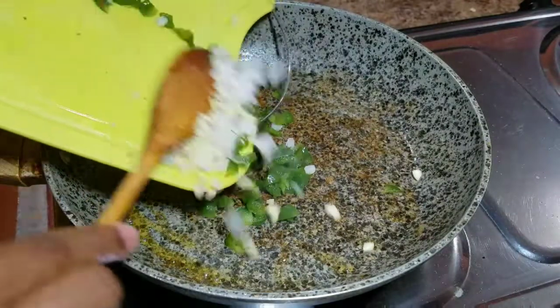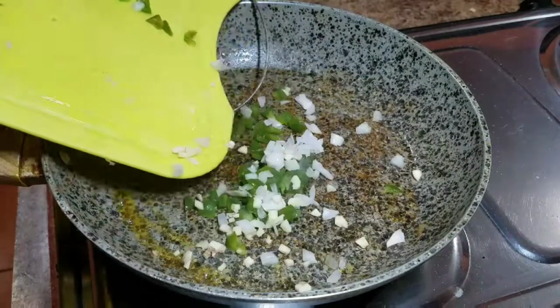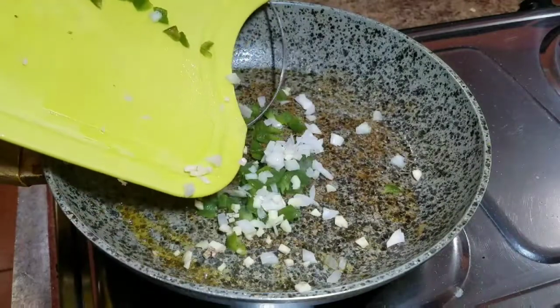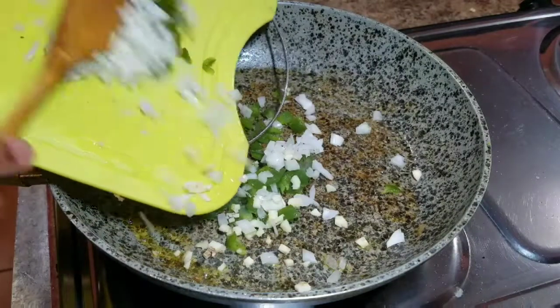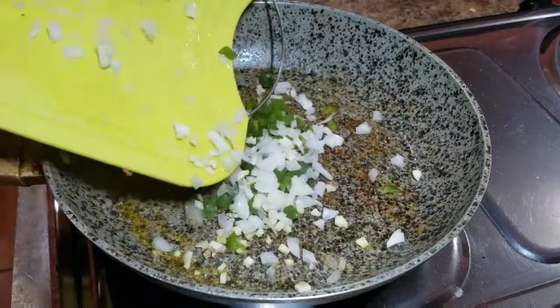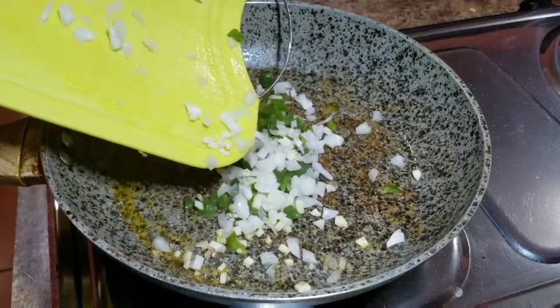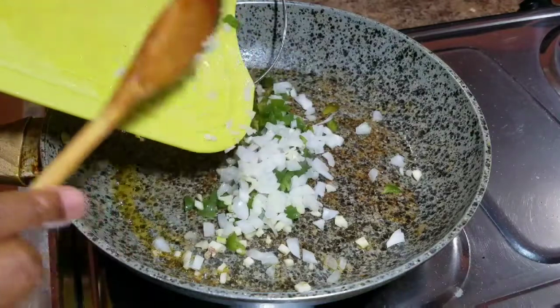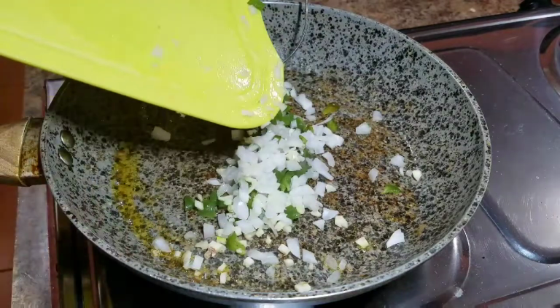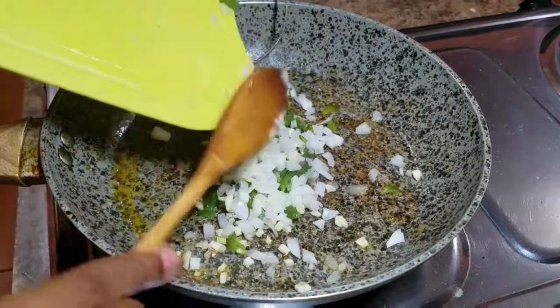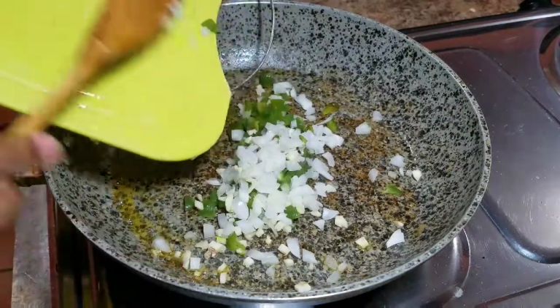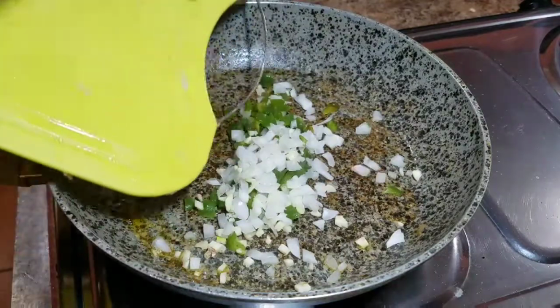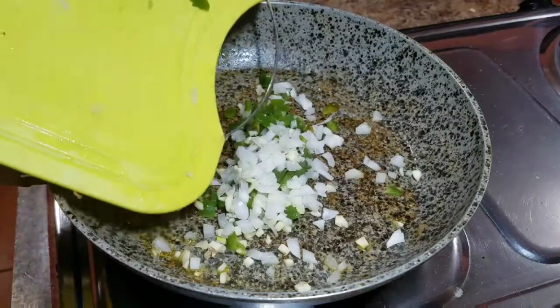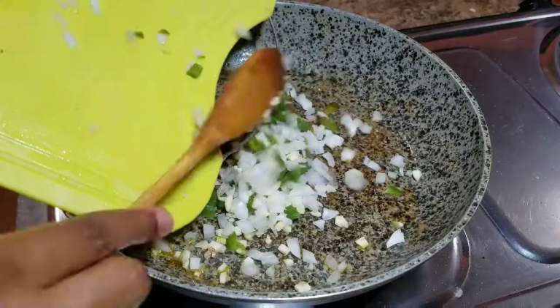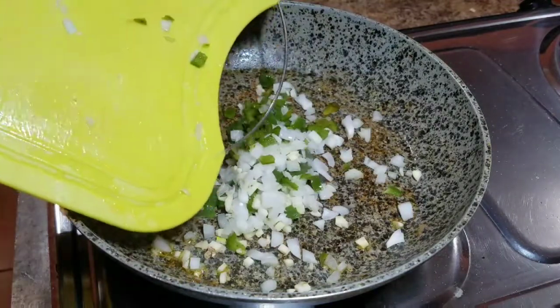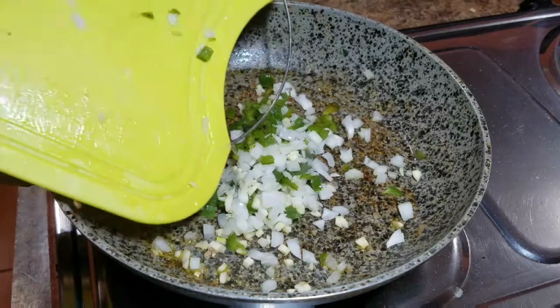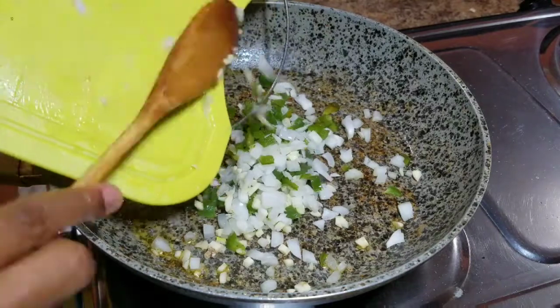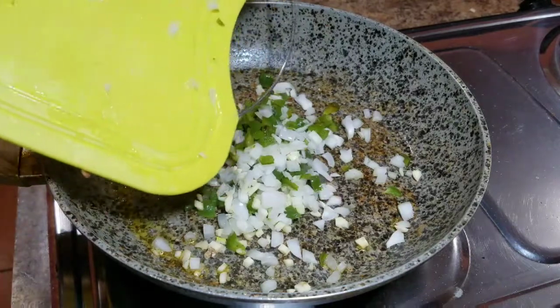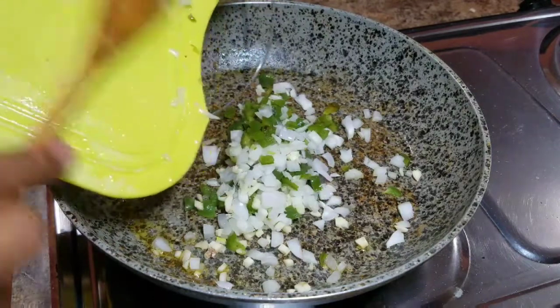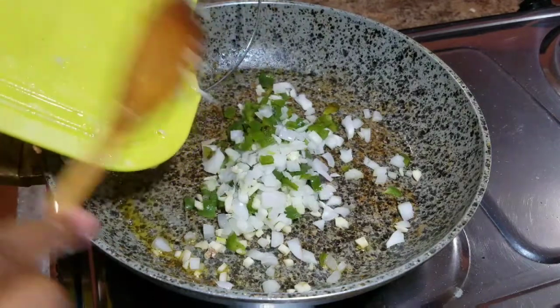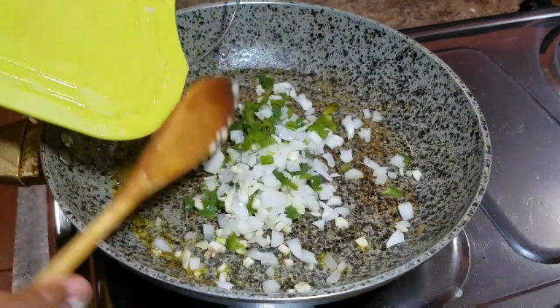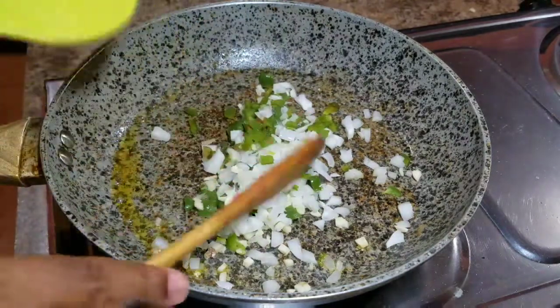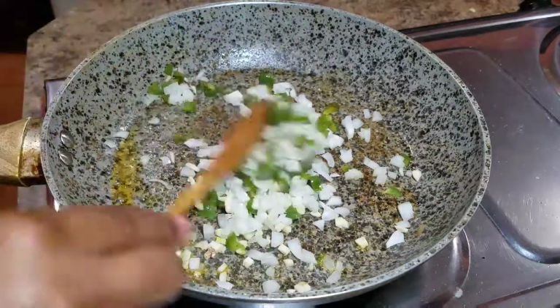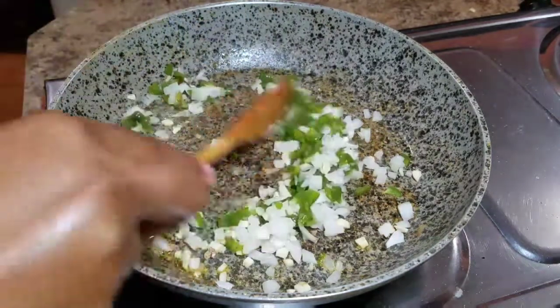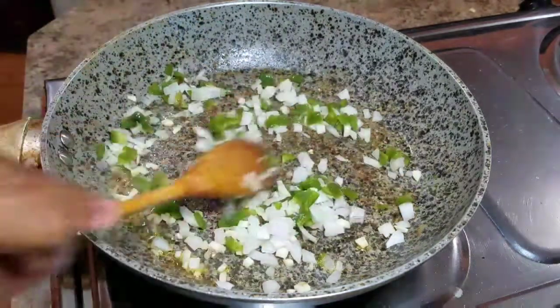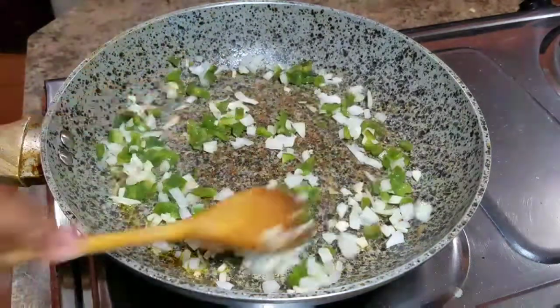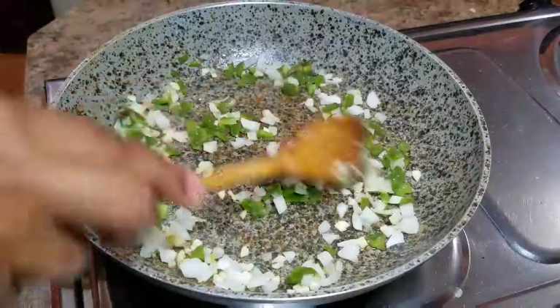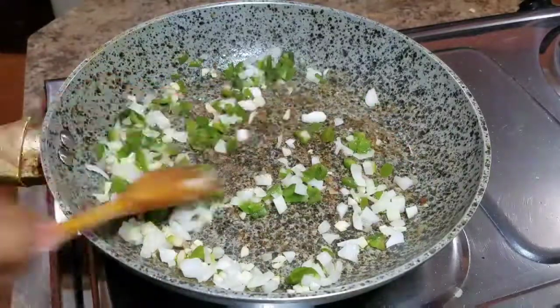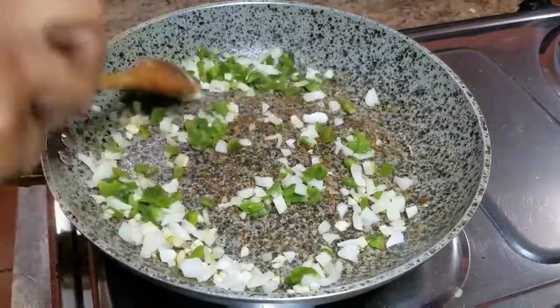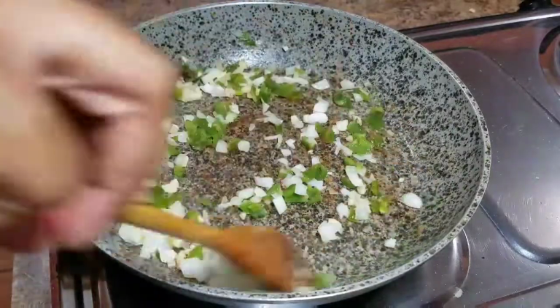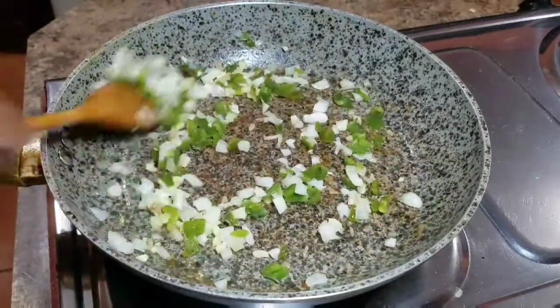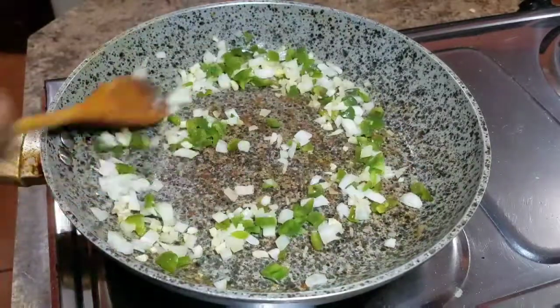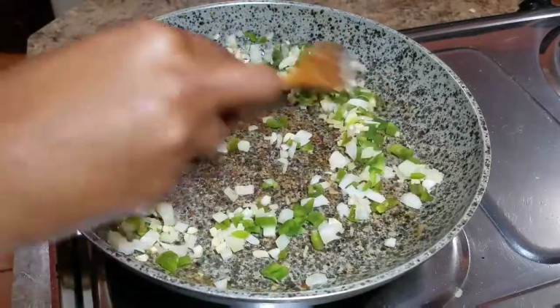Now that my shrimp are all cooked, I'm going to go ahead and remove them, then add my bell peppers, onion, and garlic to the same pot that I'll cook my fried rice in. The flavor coming from this seasoning smells so good!